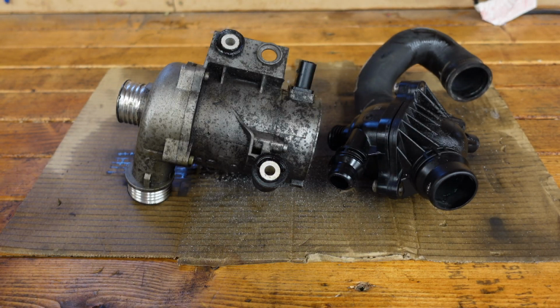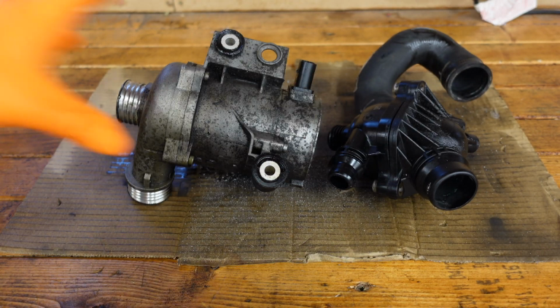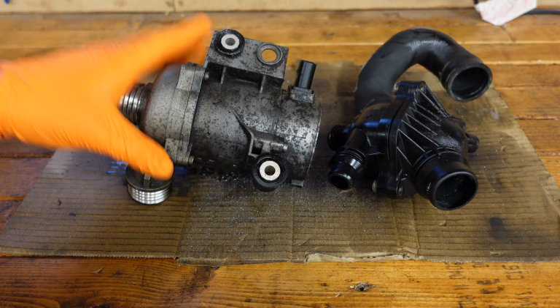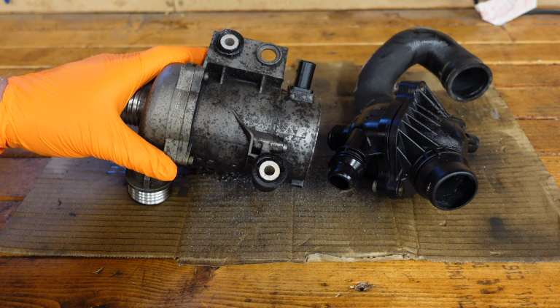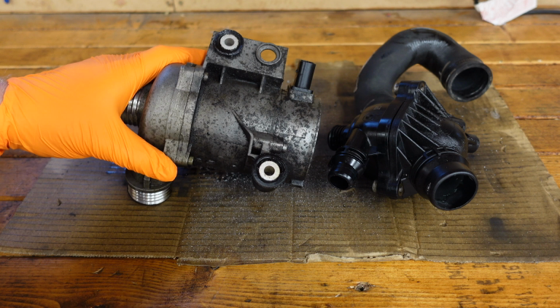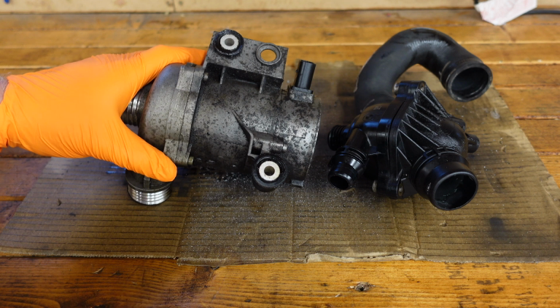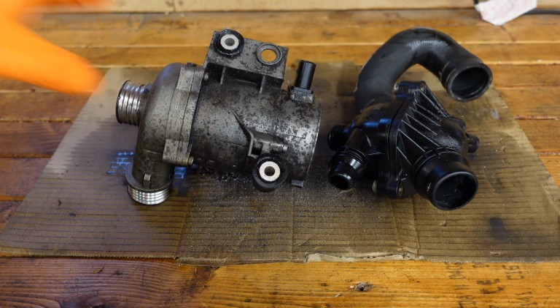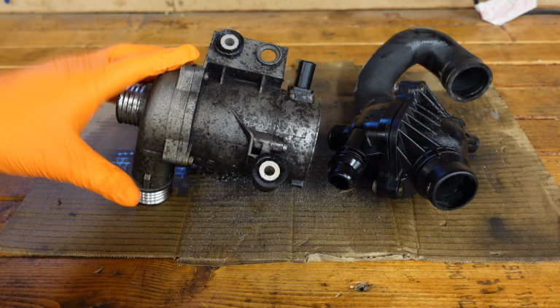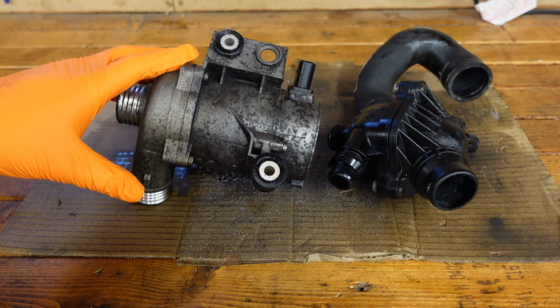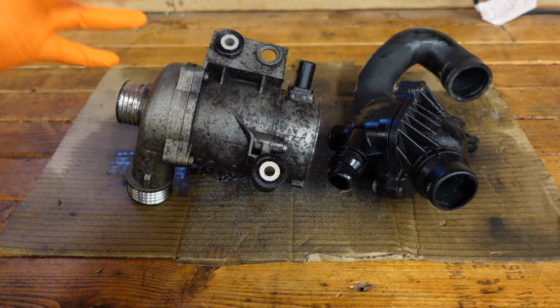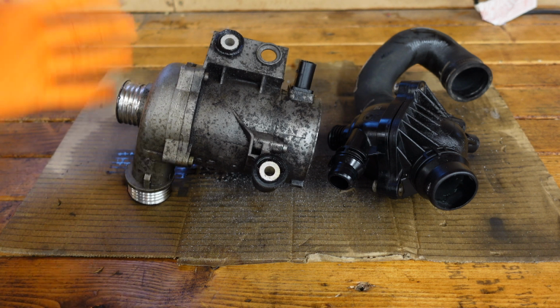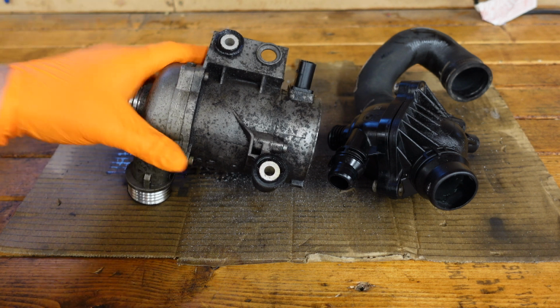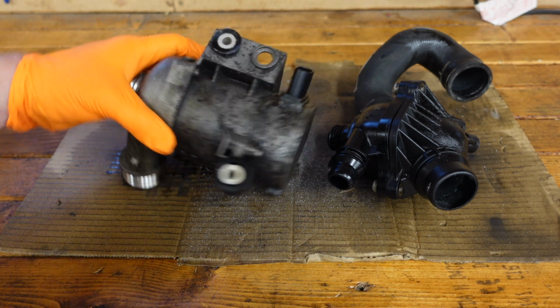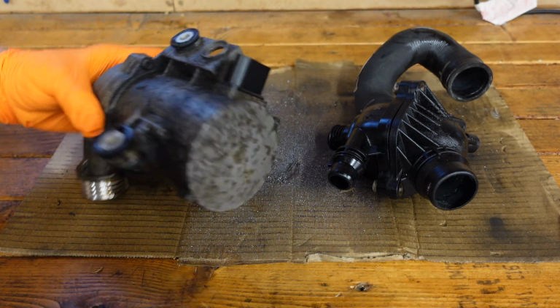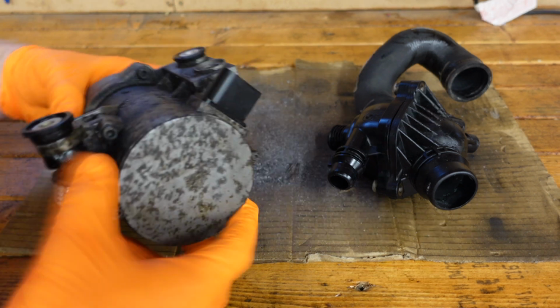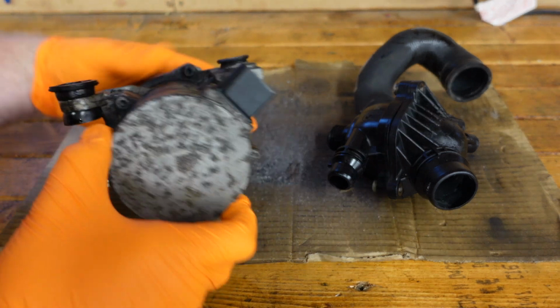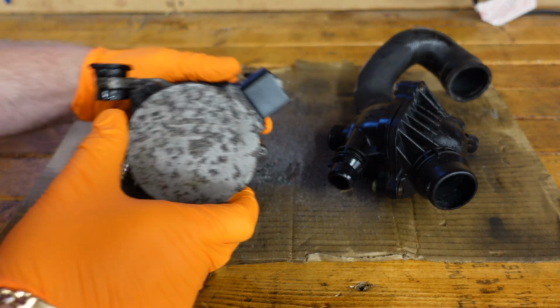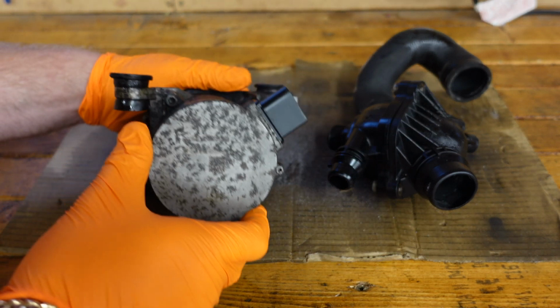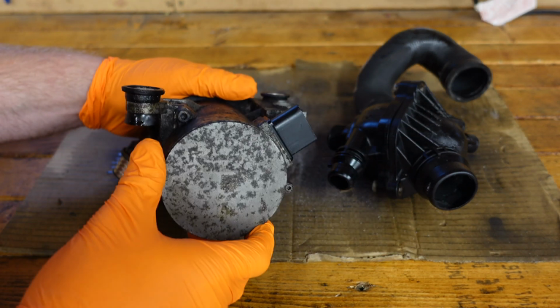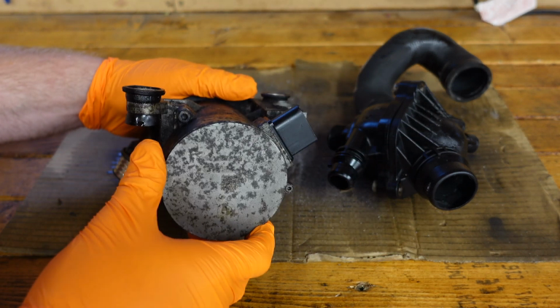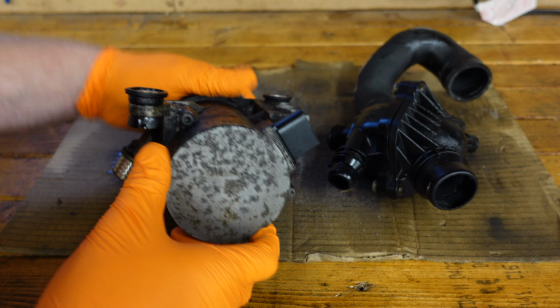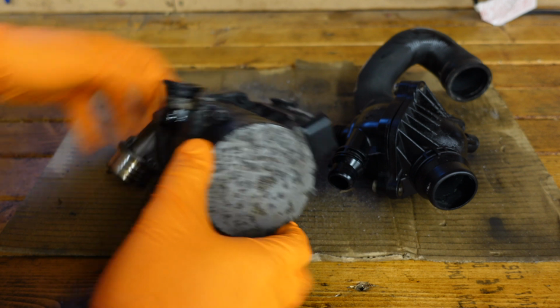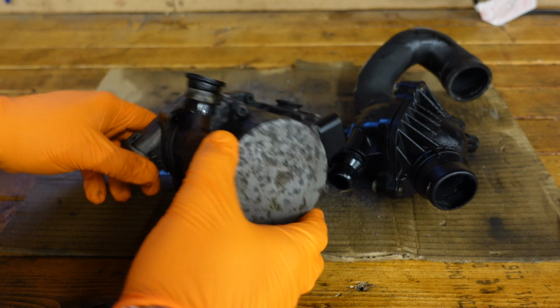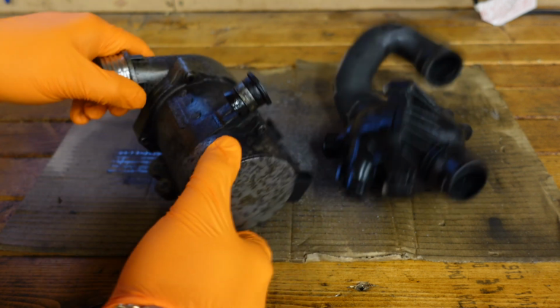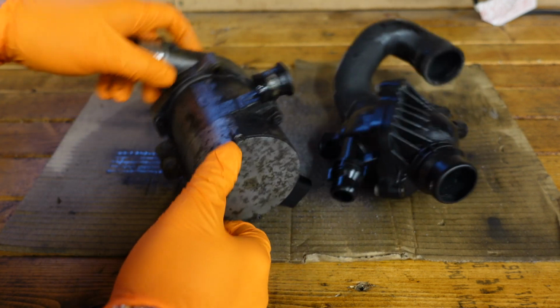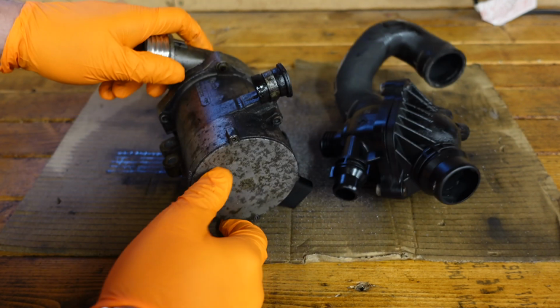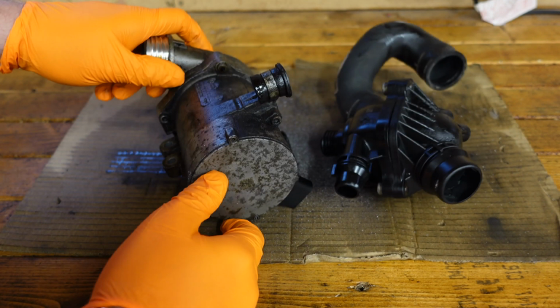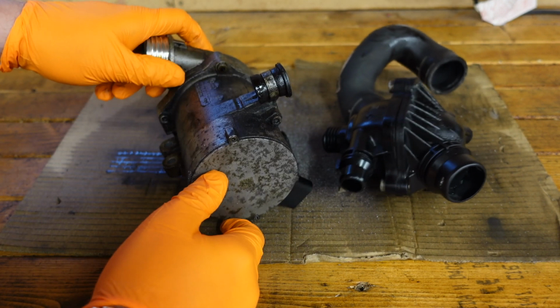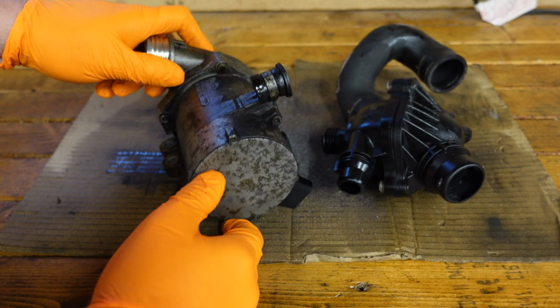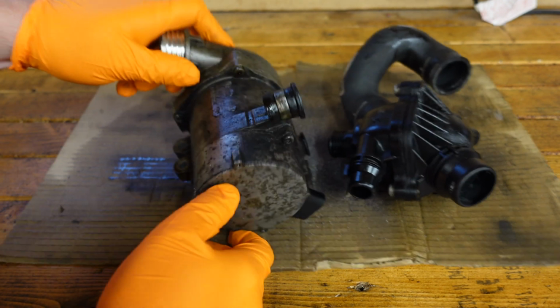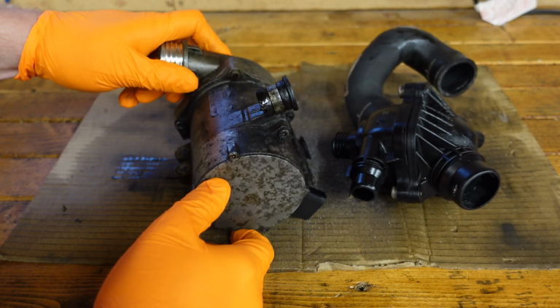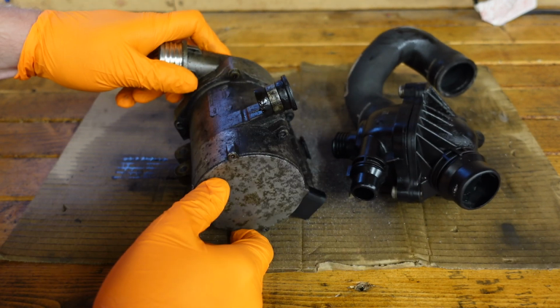The reason I have them on the bench is so you guys get to see the state of them, and we're also going to be tearing this water pump down because I want to find out how it actually failed.